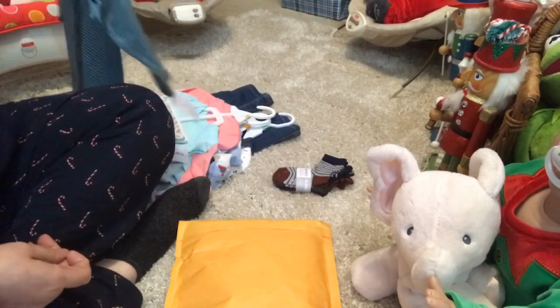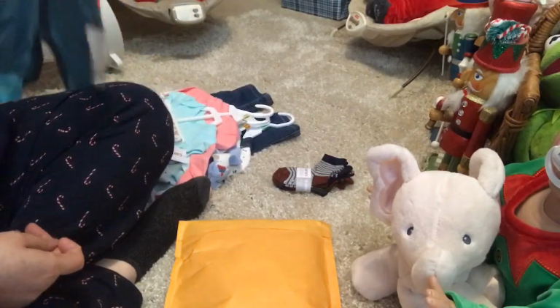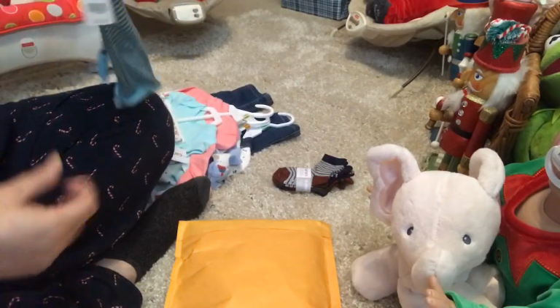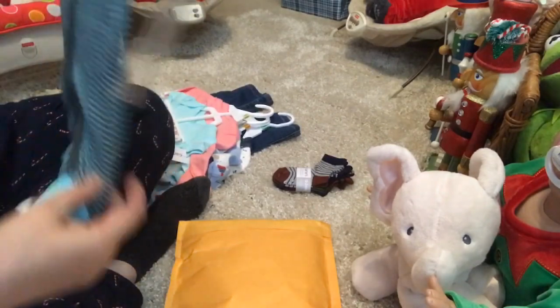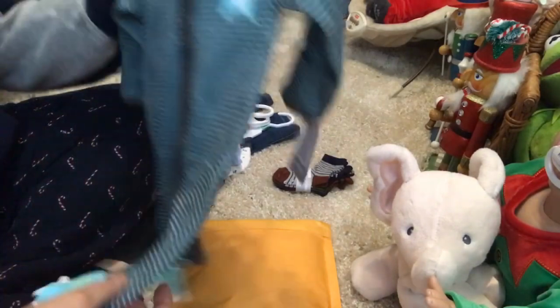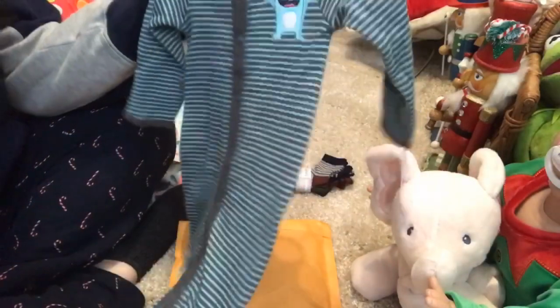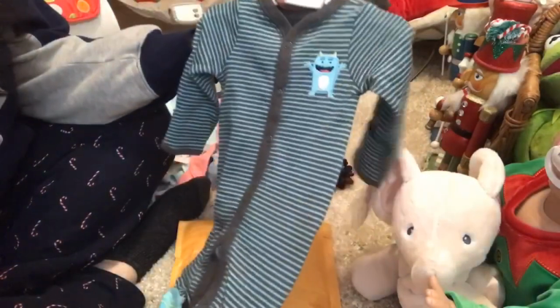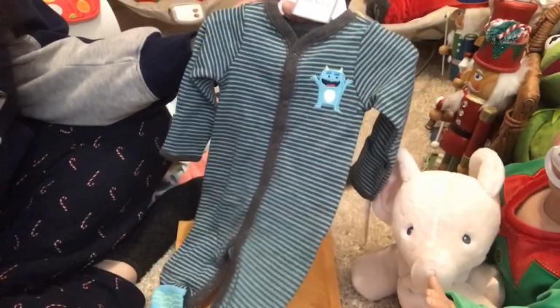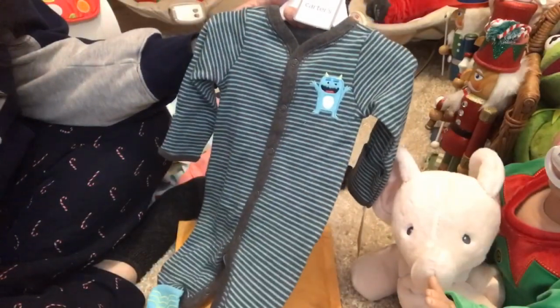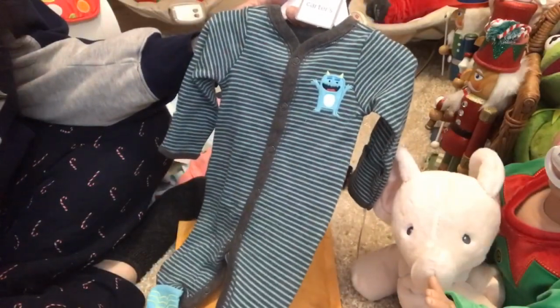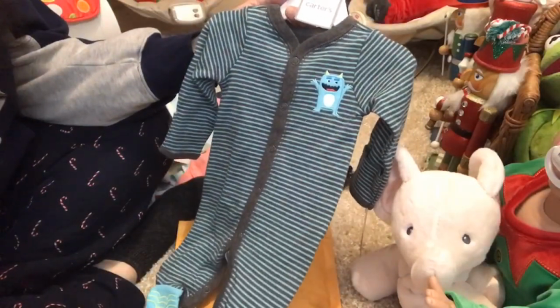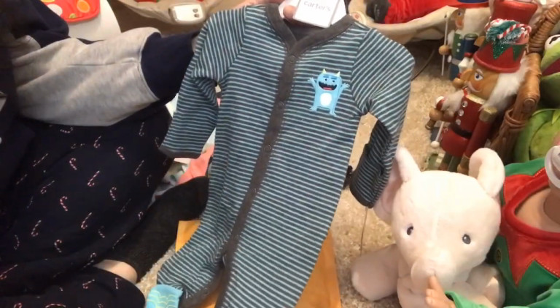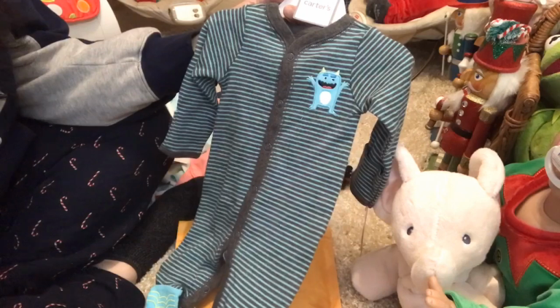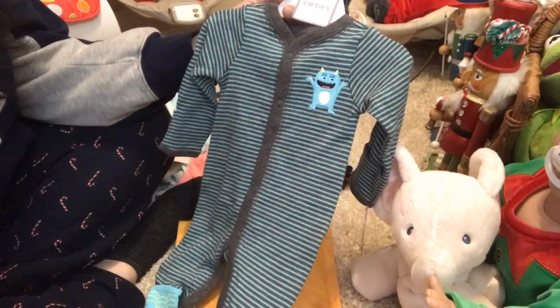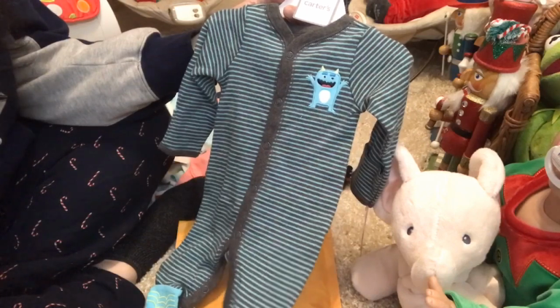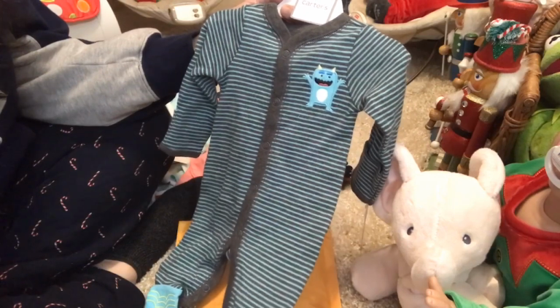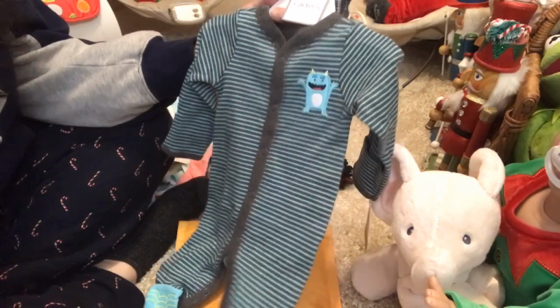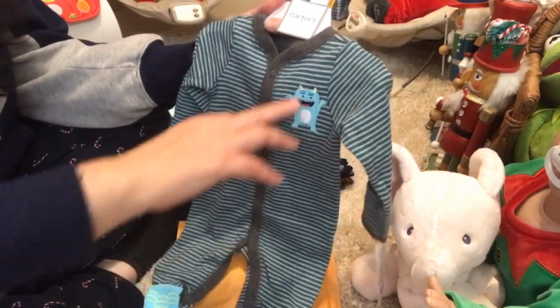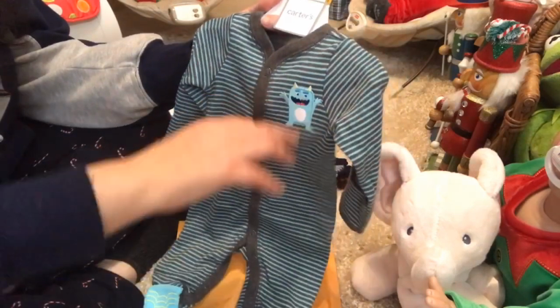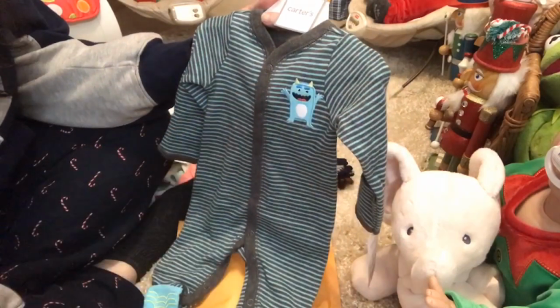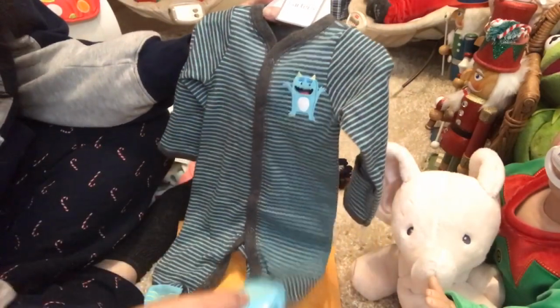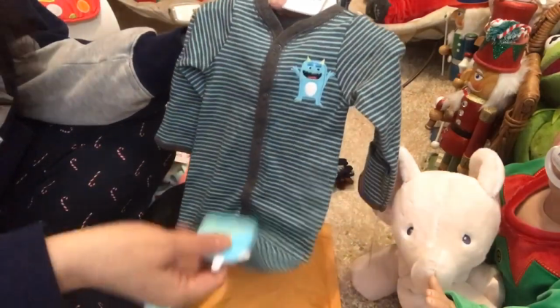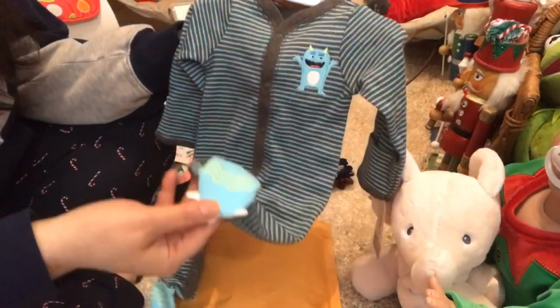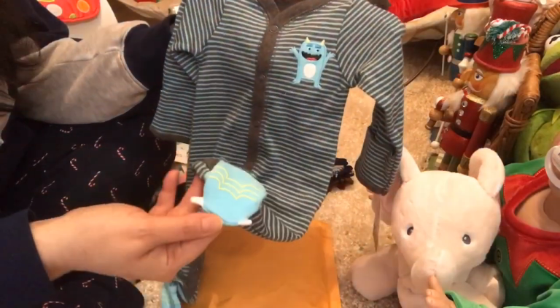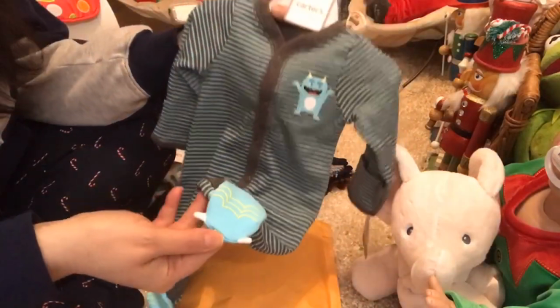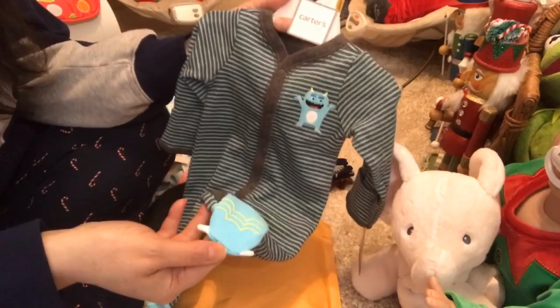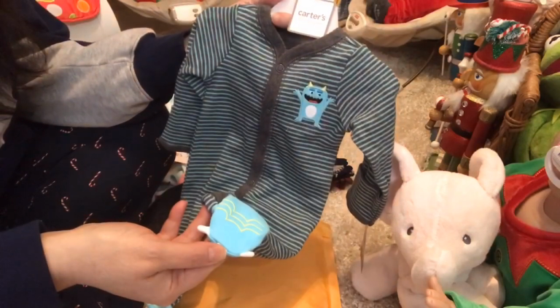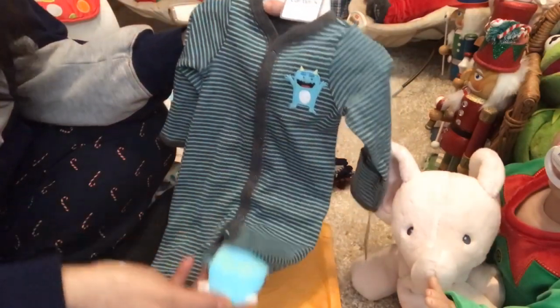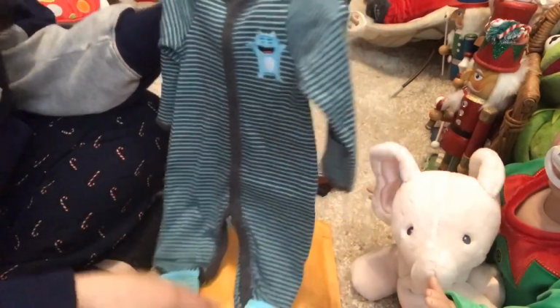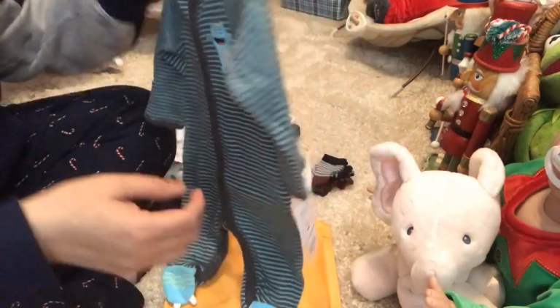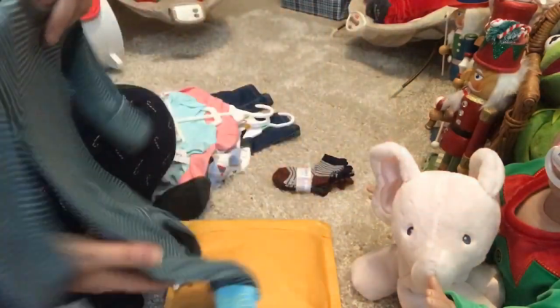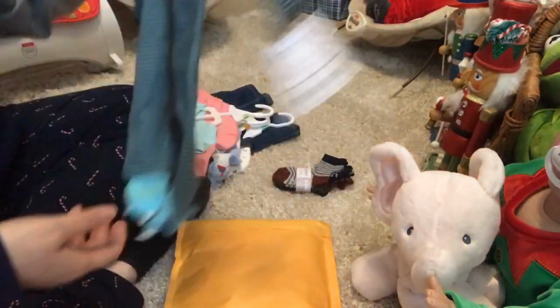Then I got this blue and gray striped sleeper. It's got a little blue monster on it with little monster feet. I got that in size newborn.